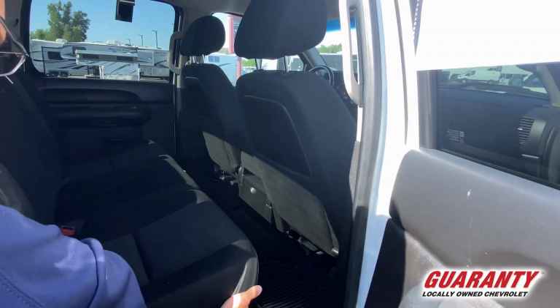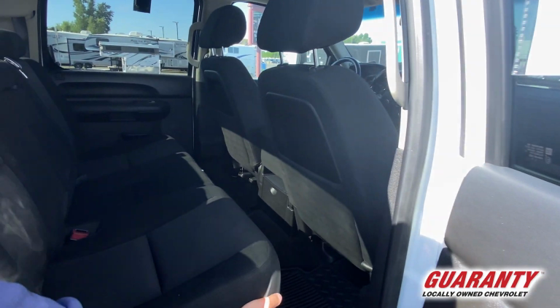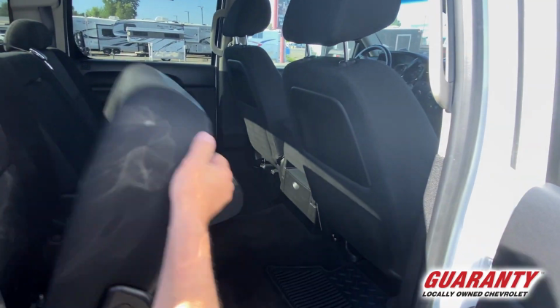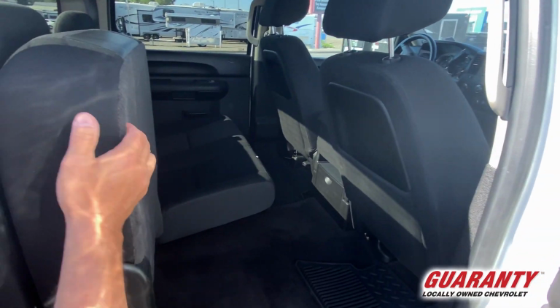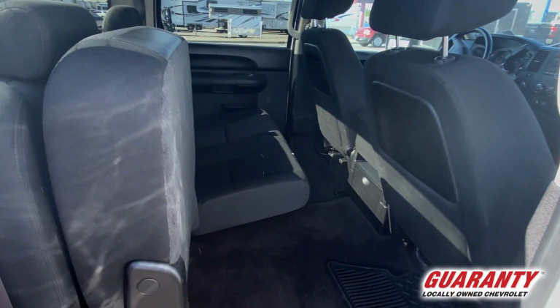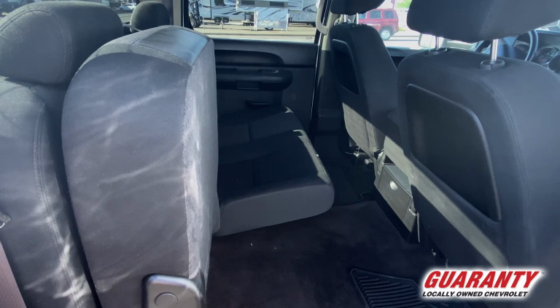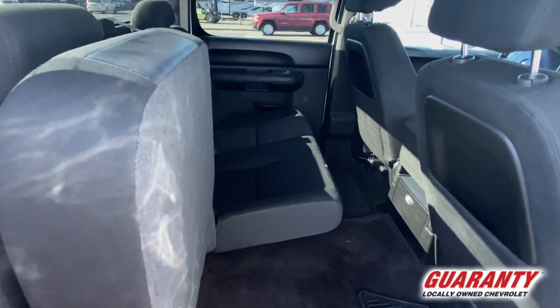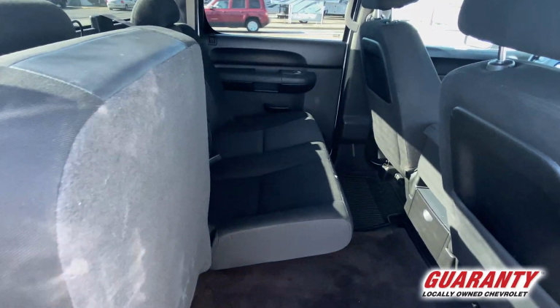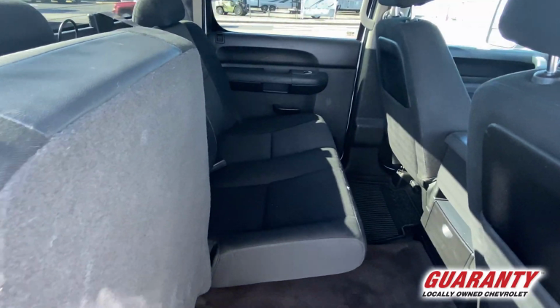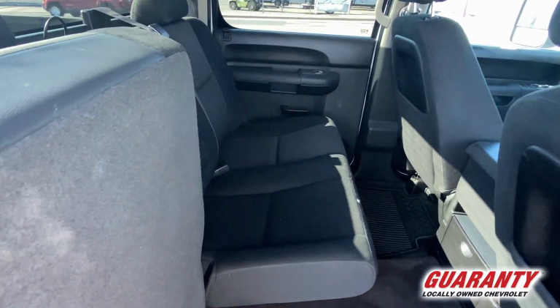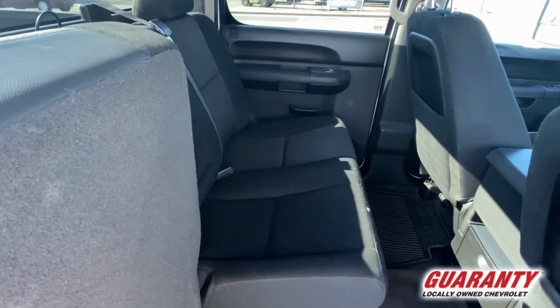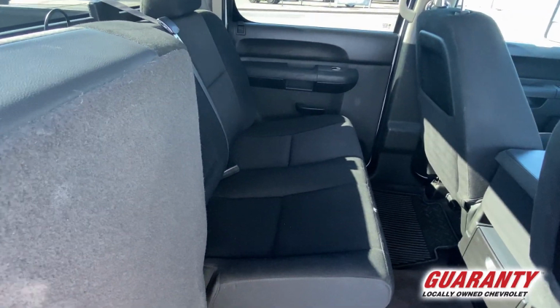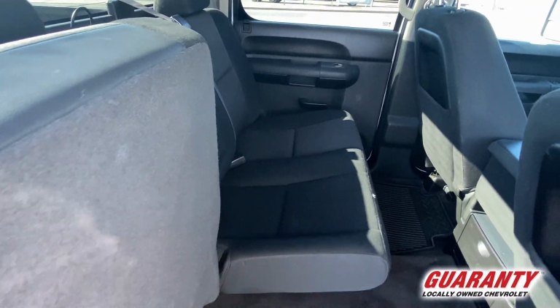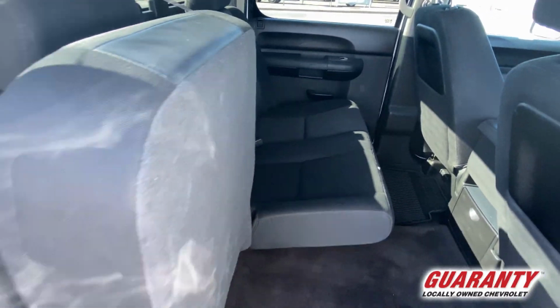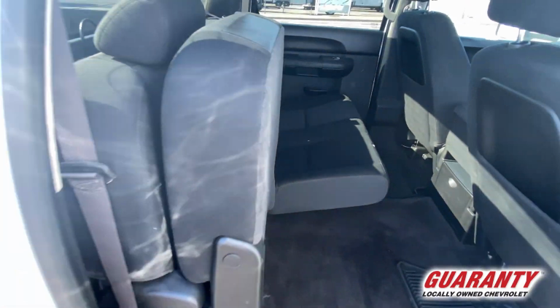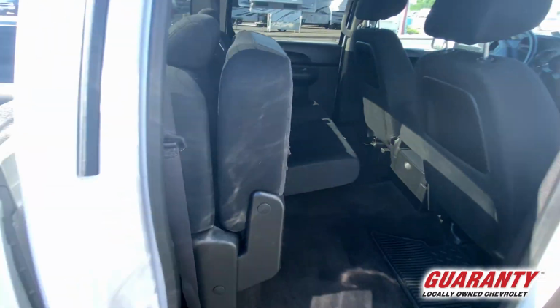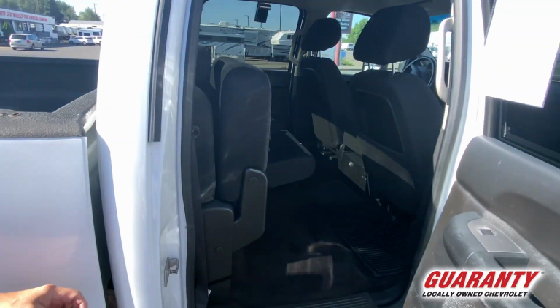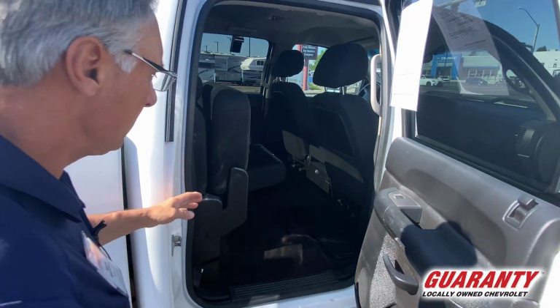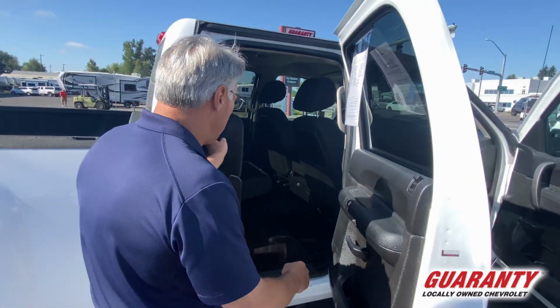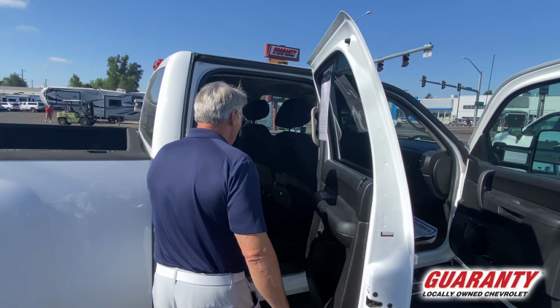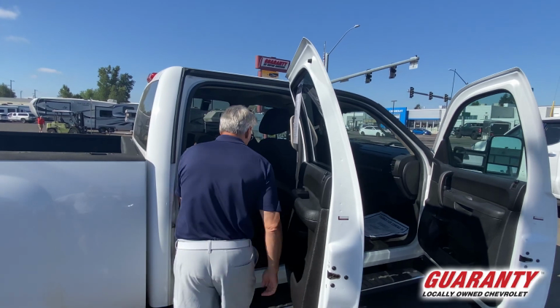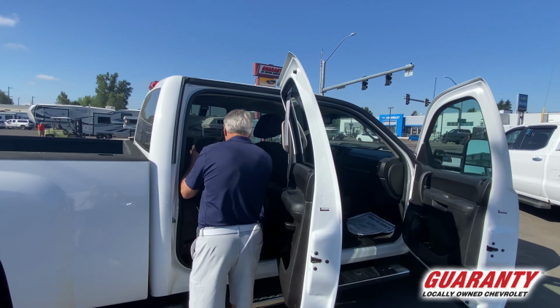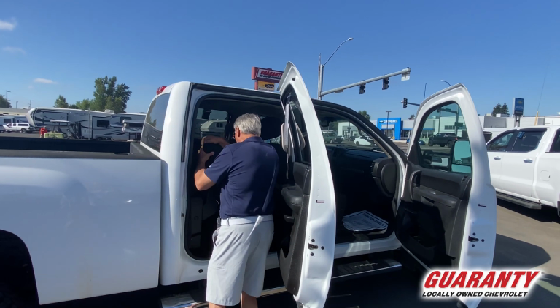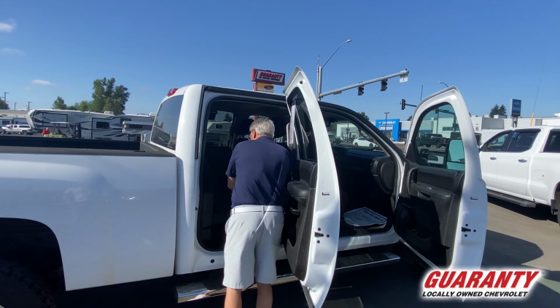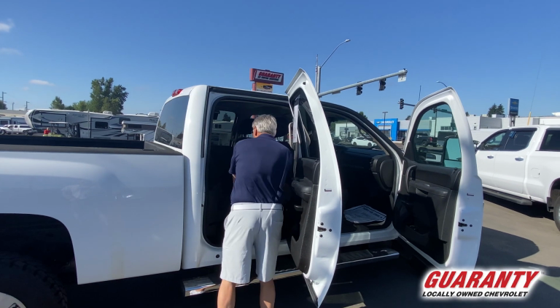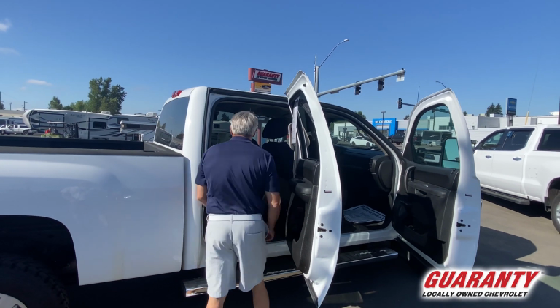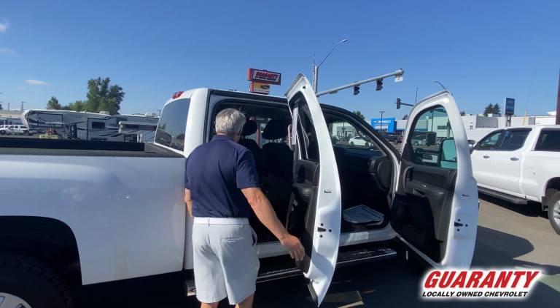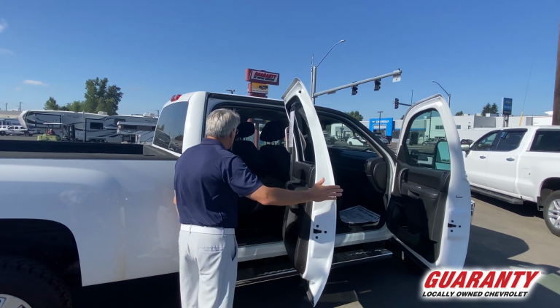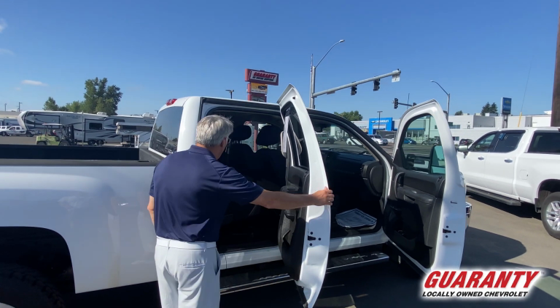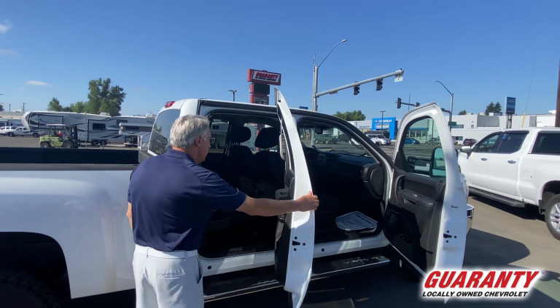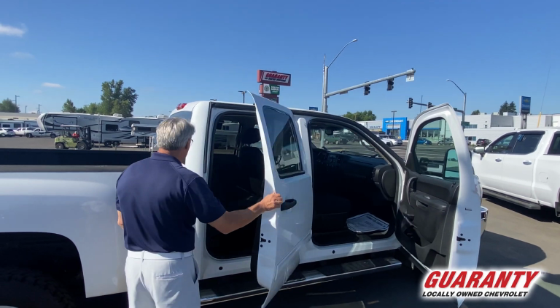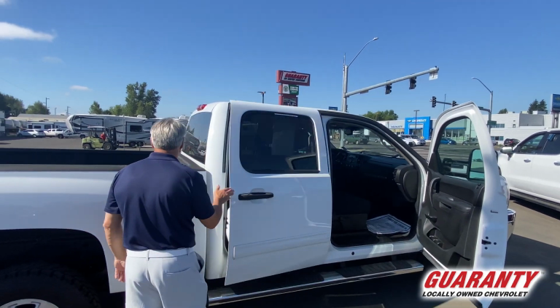This truck is a full crew cab so plenty of room for you. The seats flip up on both sides. Got a lot of room back there if you want to store something, and of course it's going to haul plenty of people for you.